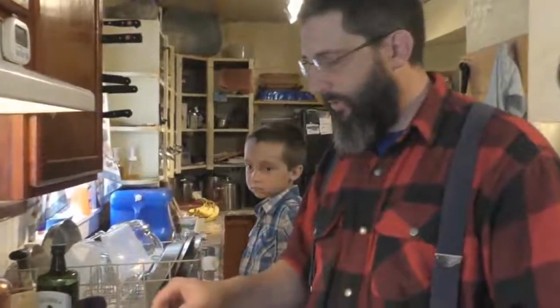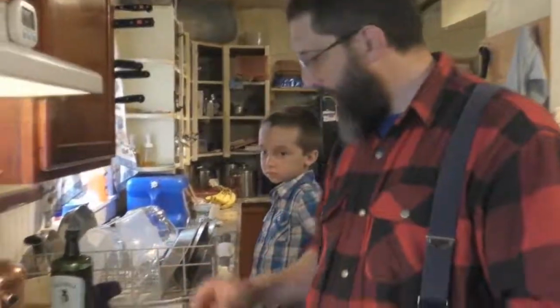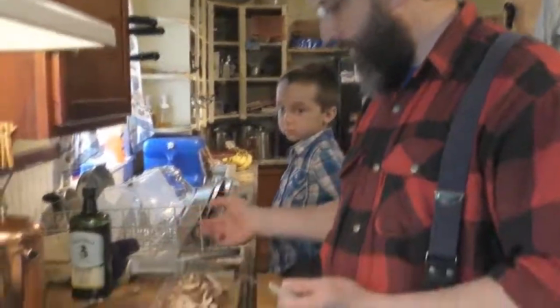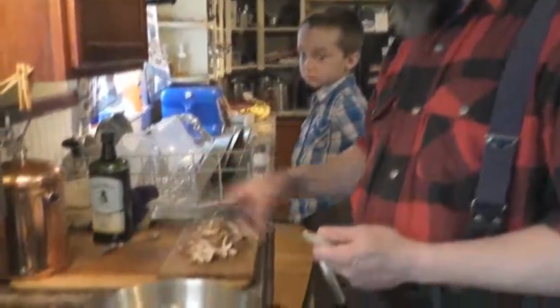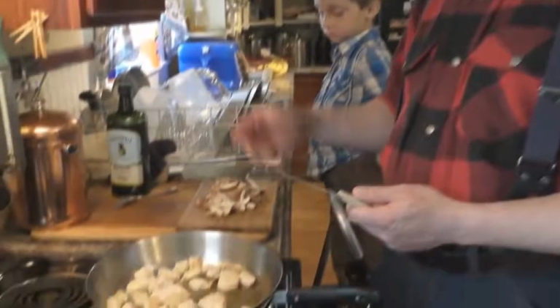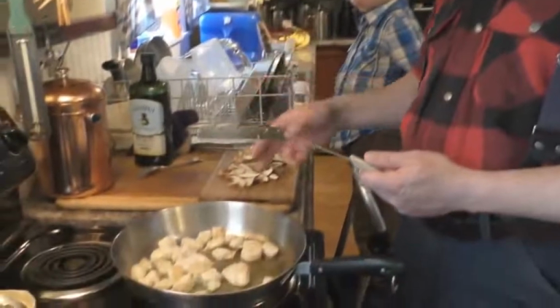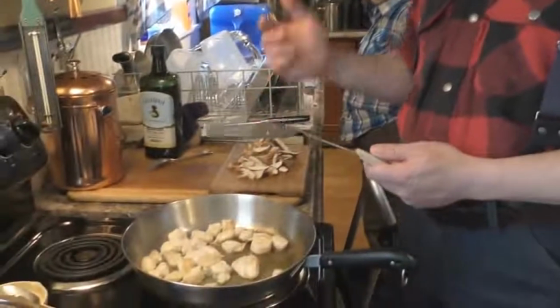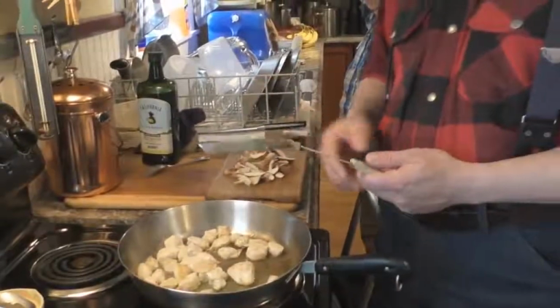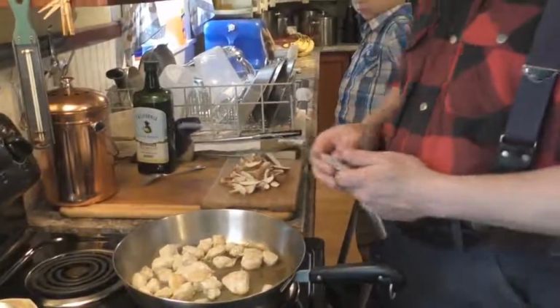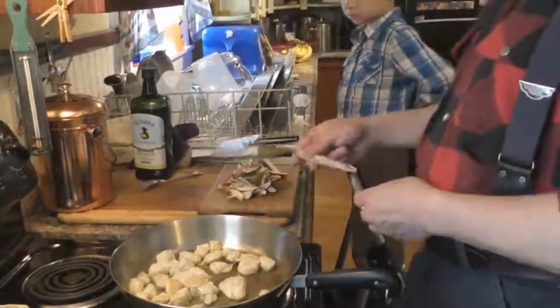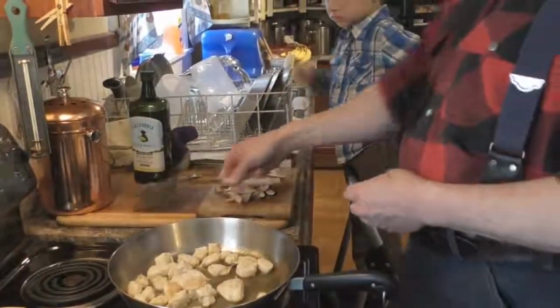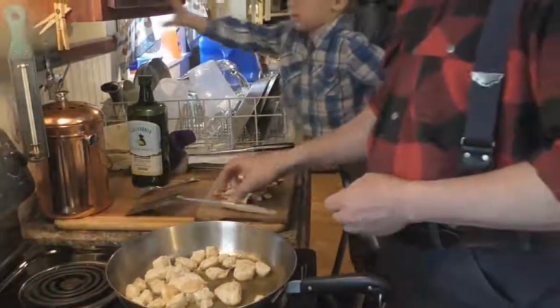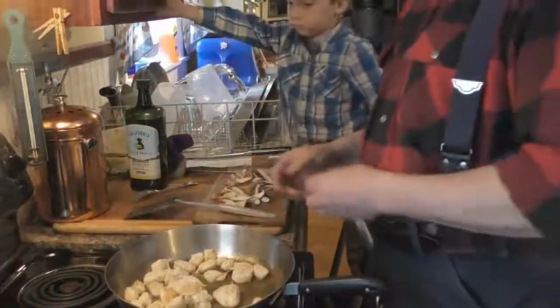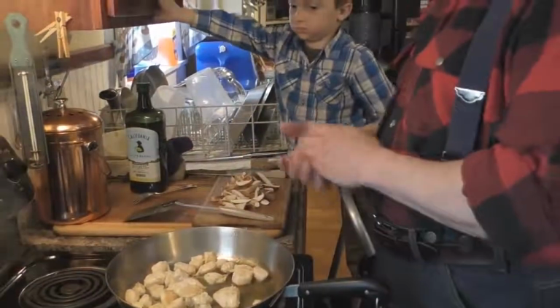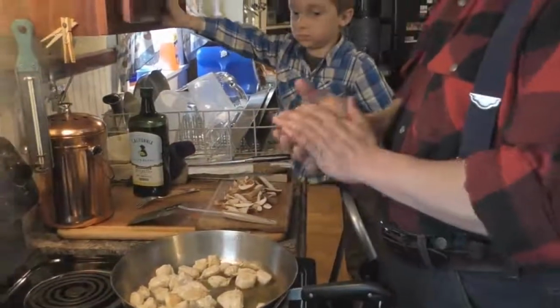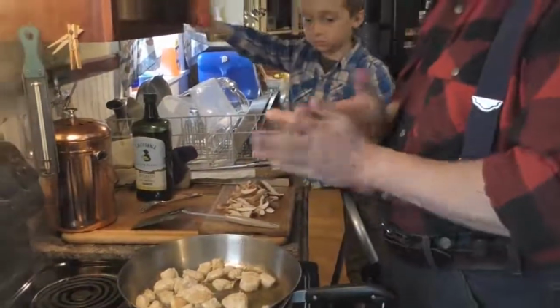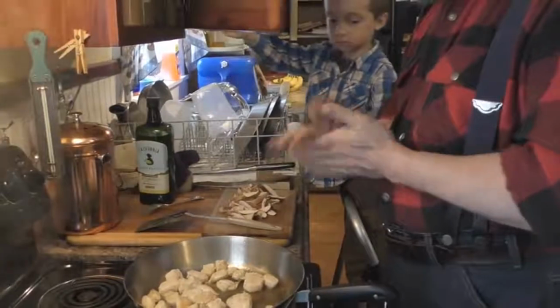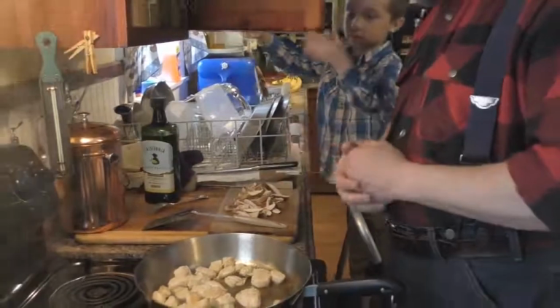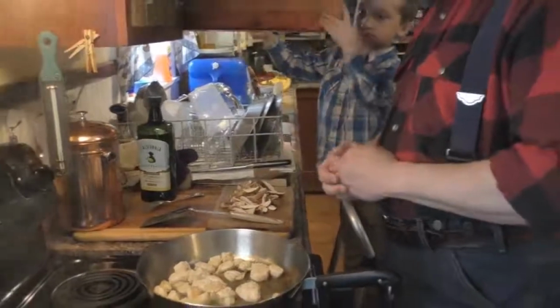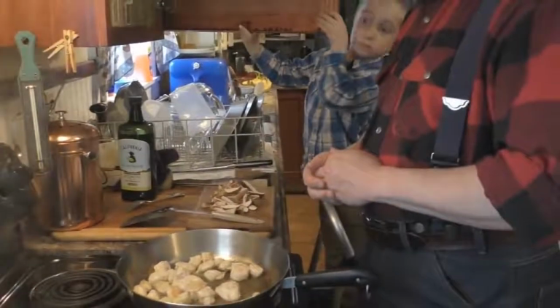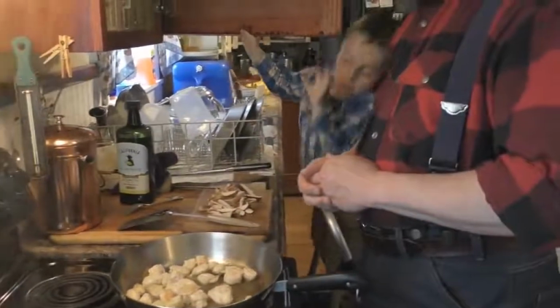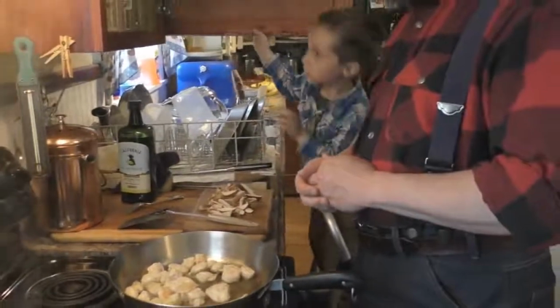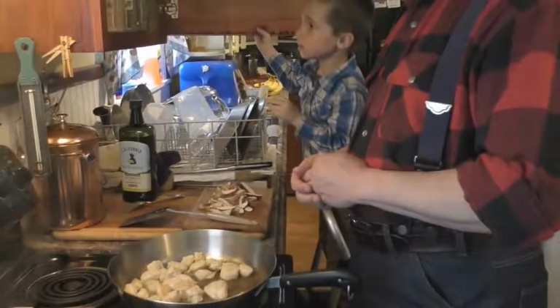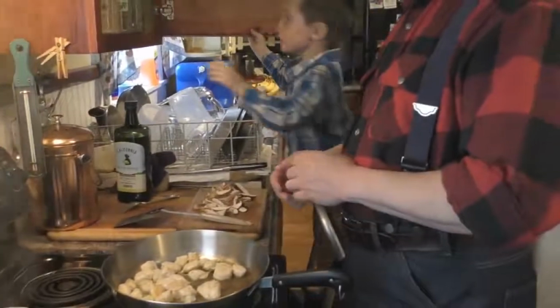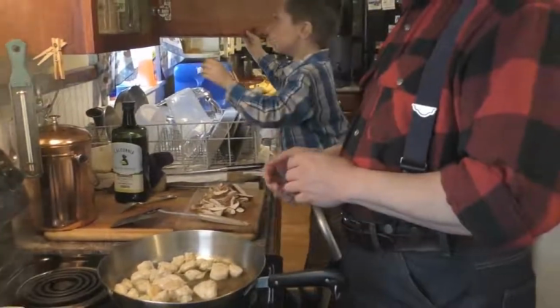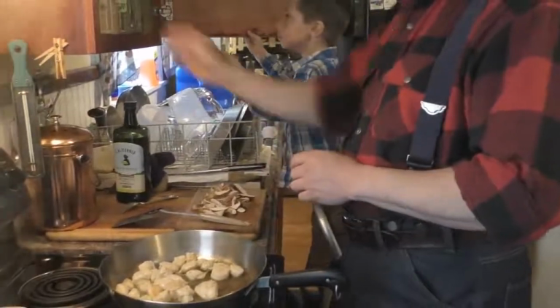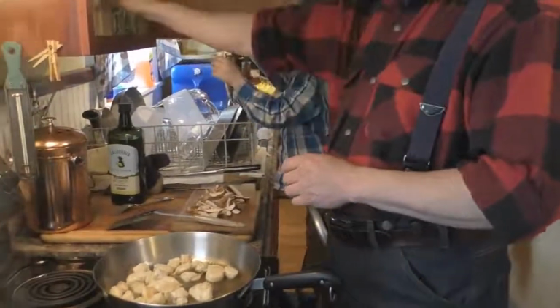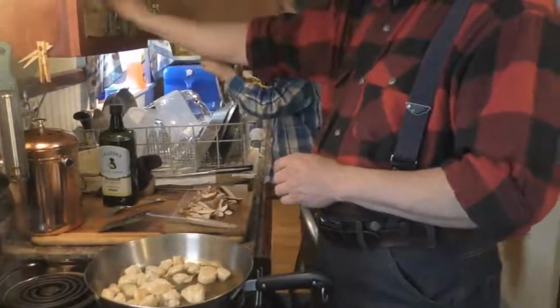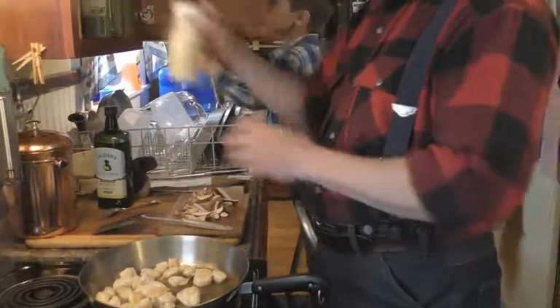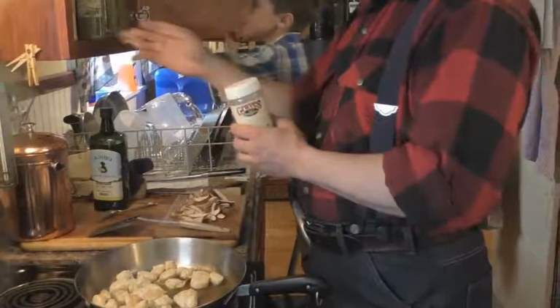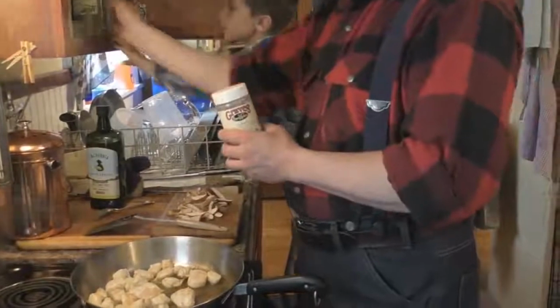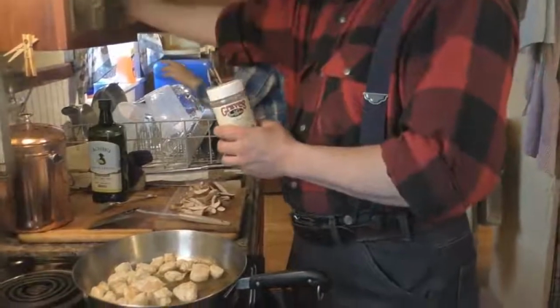The combination here is chicken and mushrooms with parsley, garlic, salt, and a little bit of pepper, which we'll be doing in just a minute. Parsley is a great anti-adrenal fatigue remedy that you can add to your food.